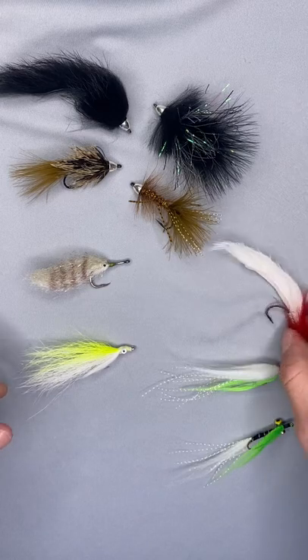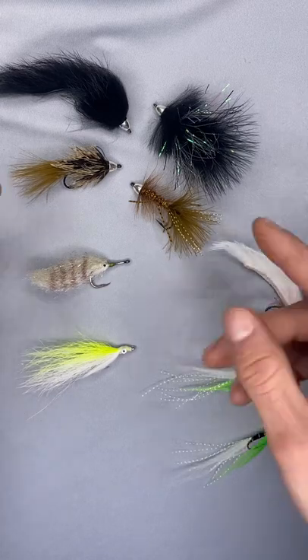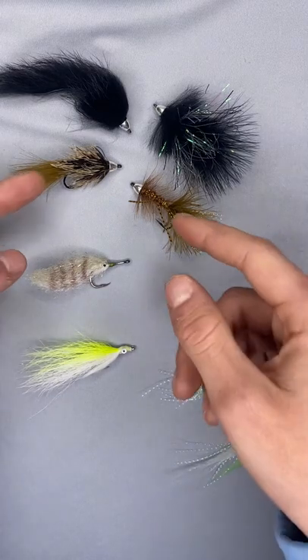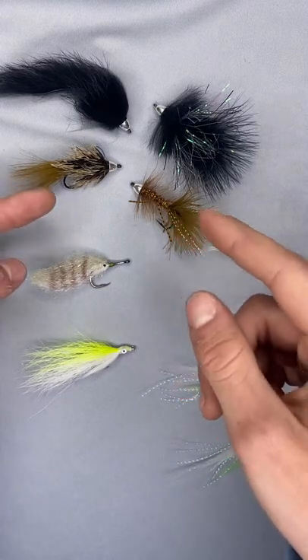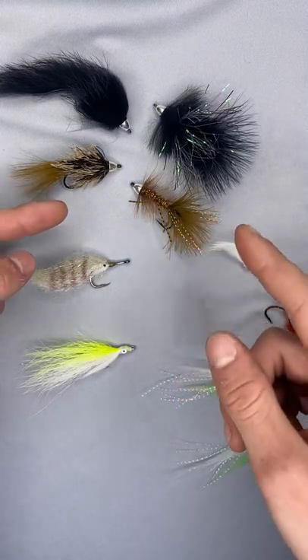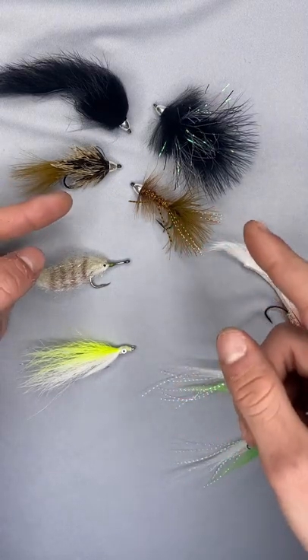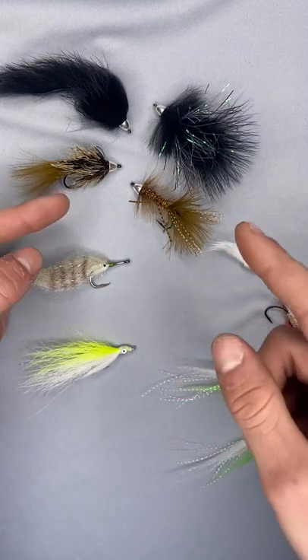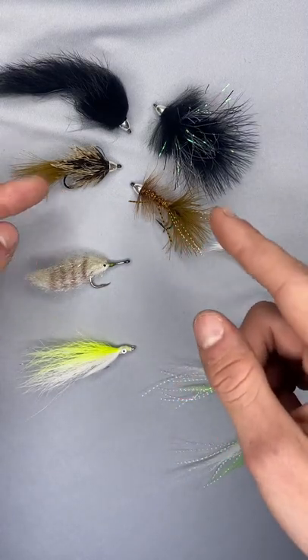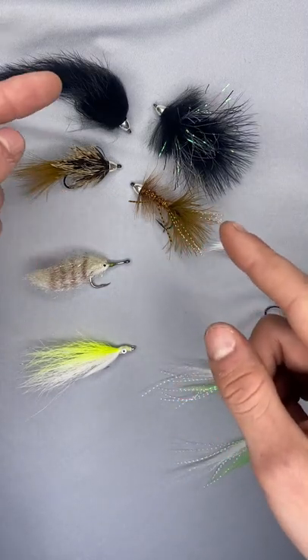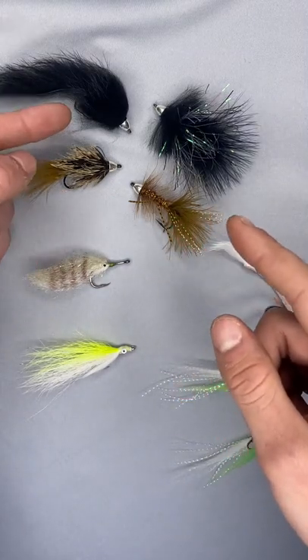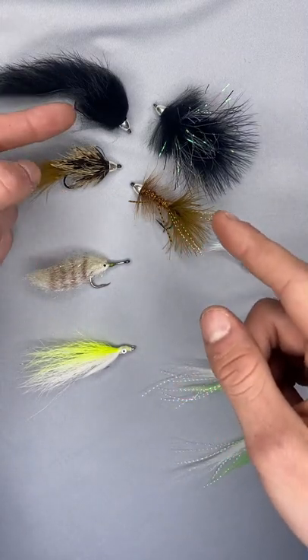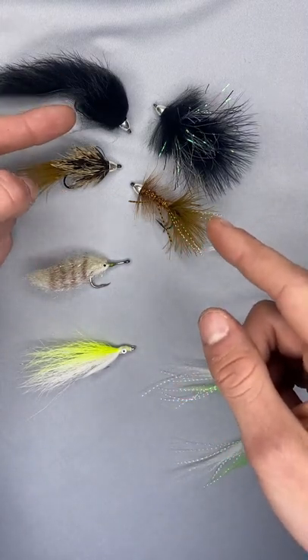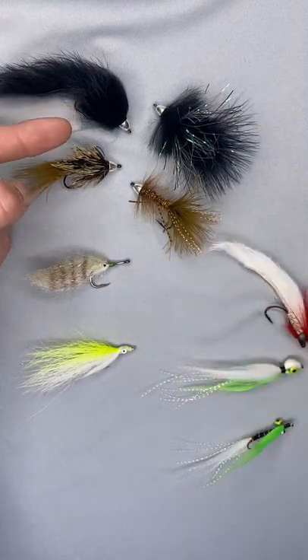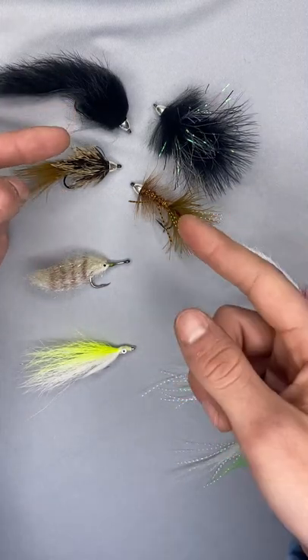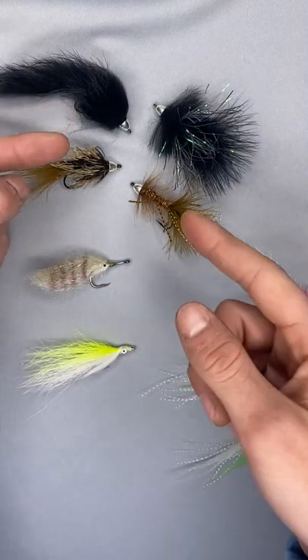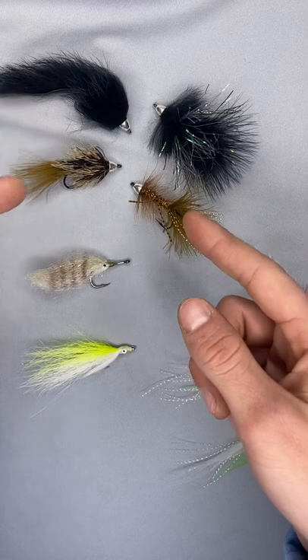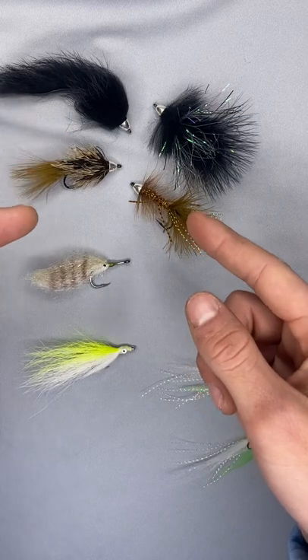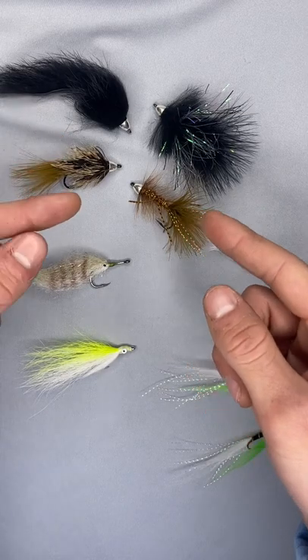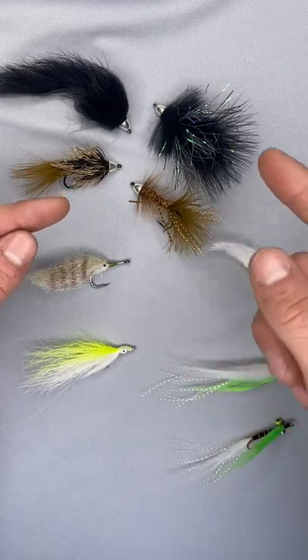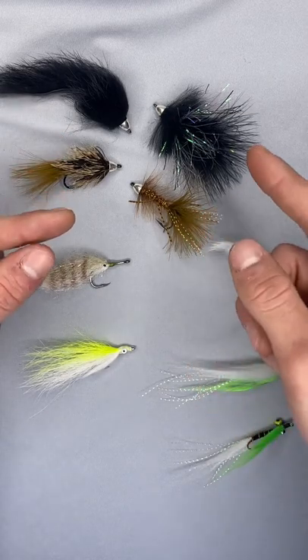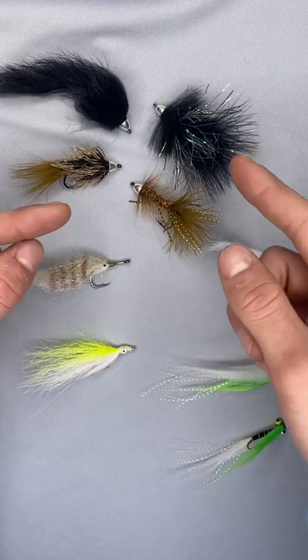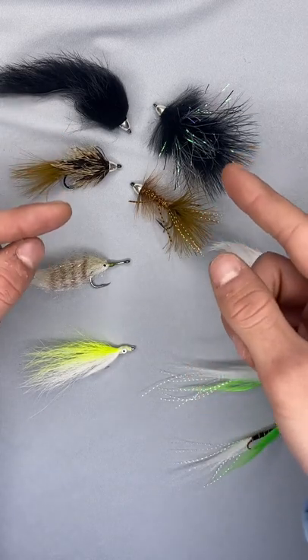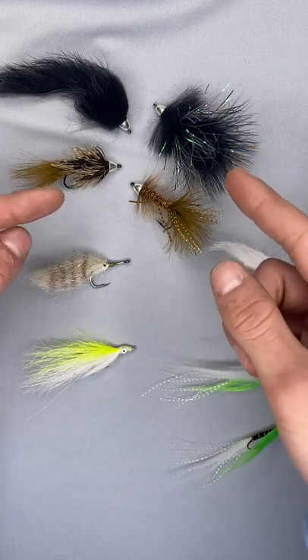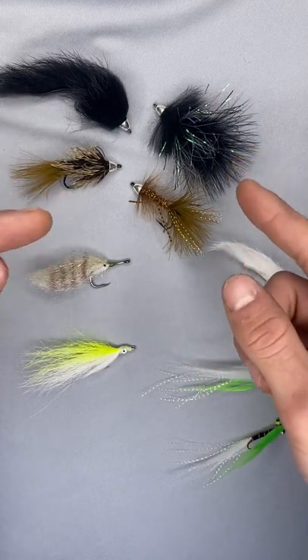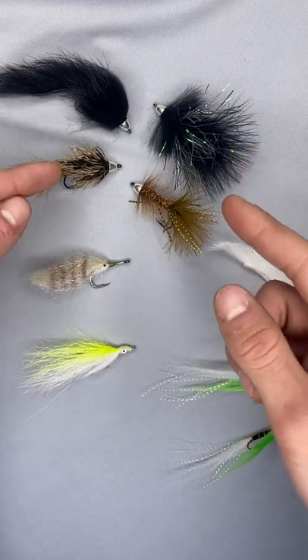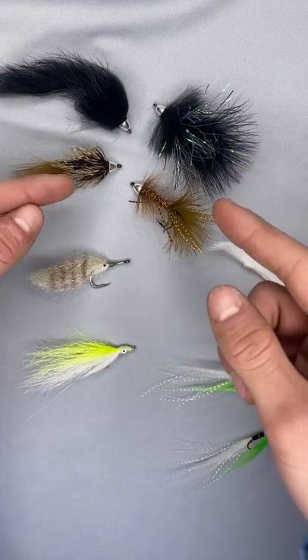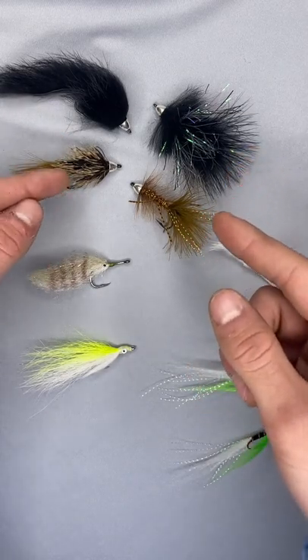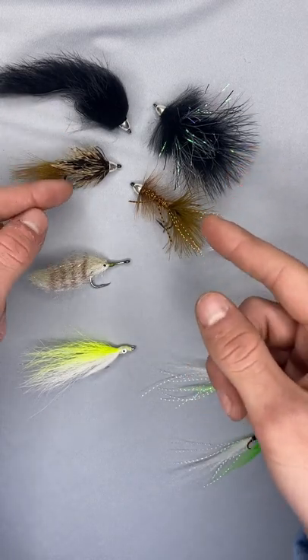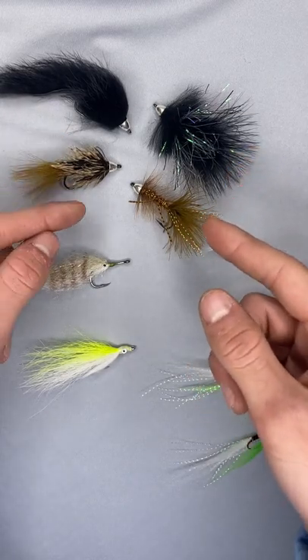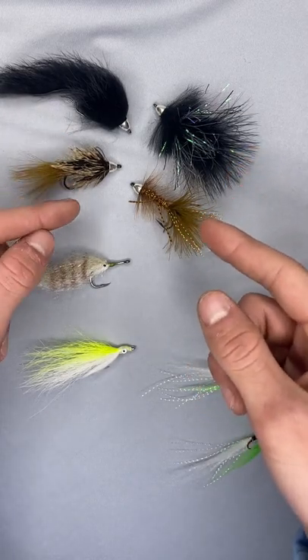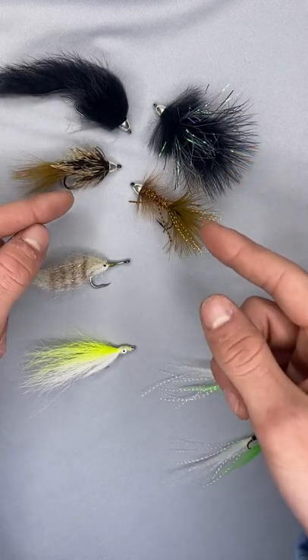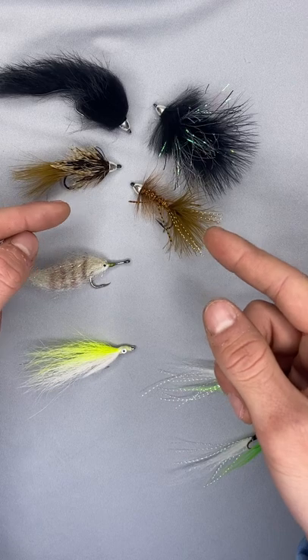Cone heads are also very effective. We have a rabbit strip type cone head, woolly bugger type stuff, some big flashy stuff, some thinner, more natural colored stuff.